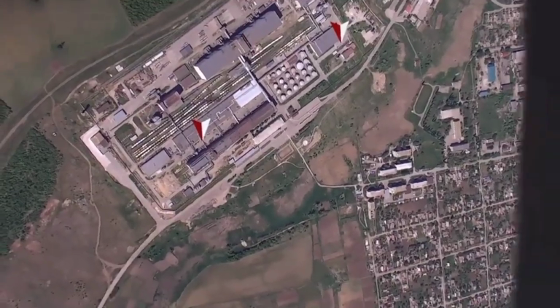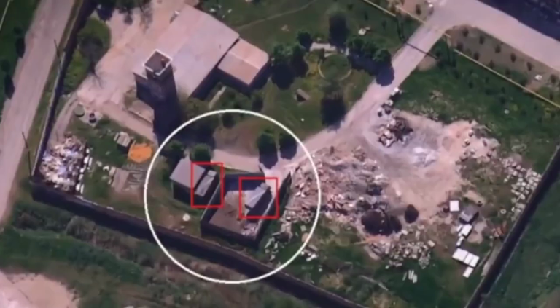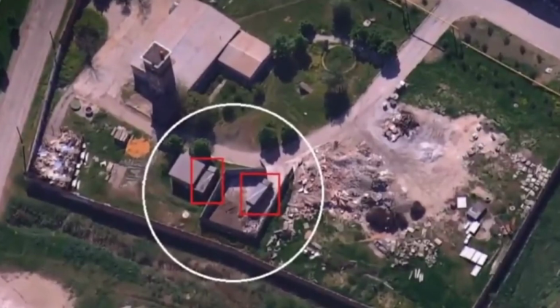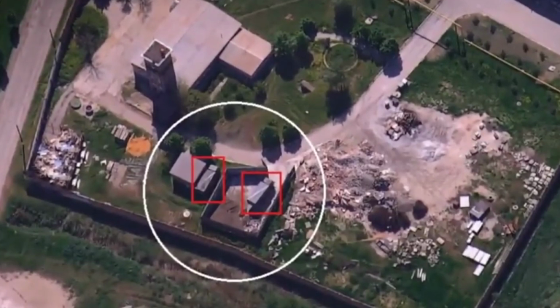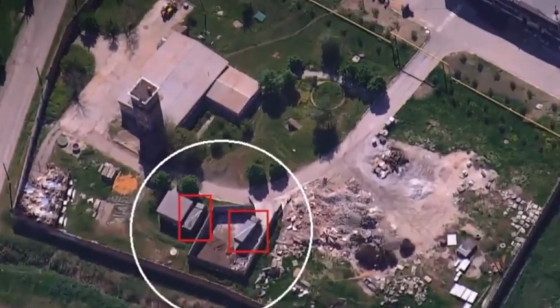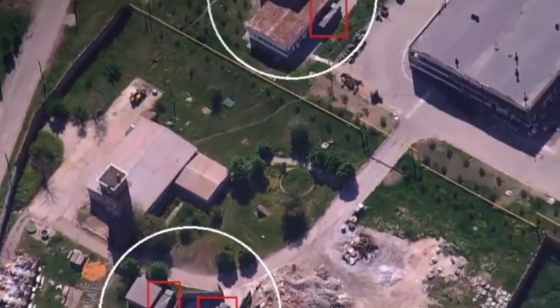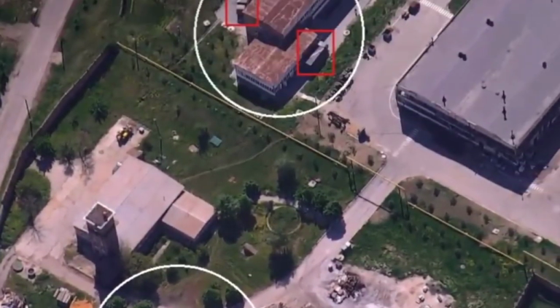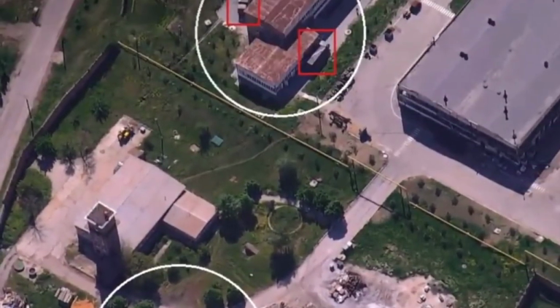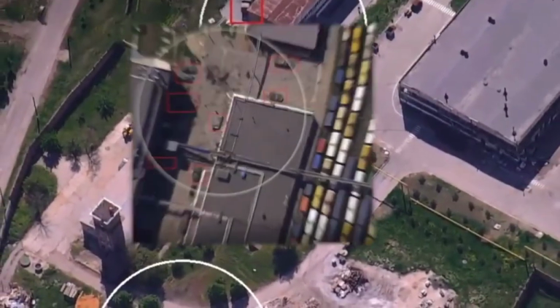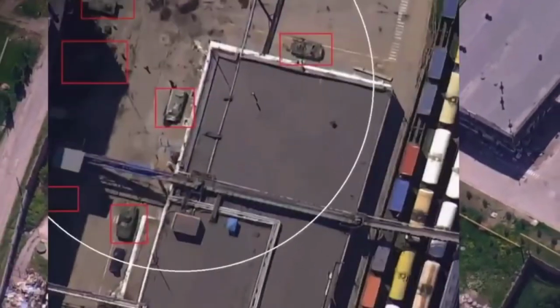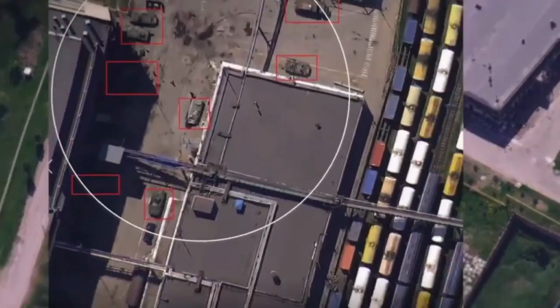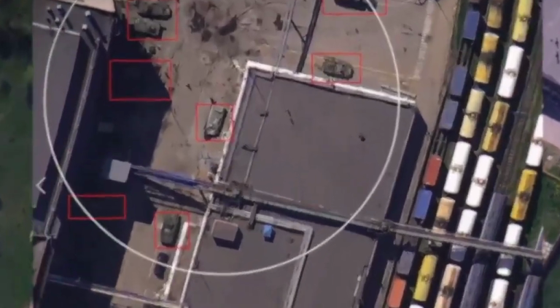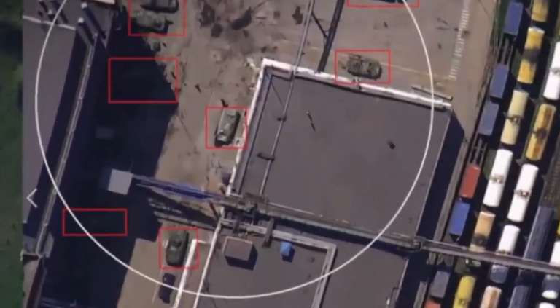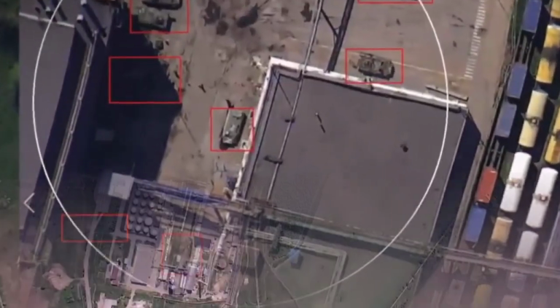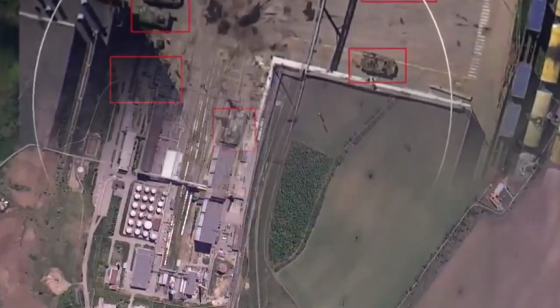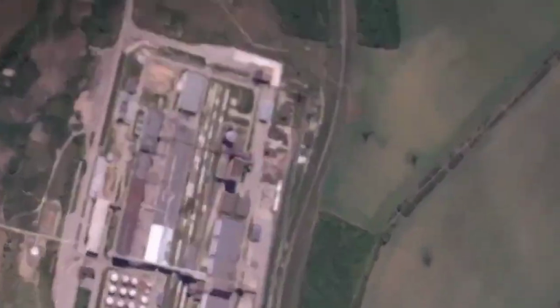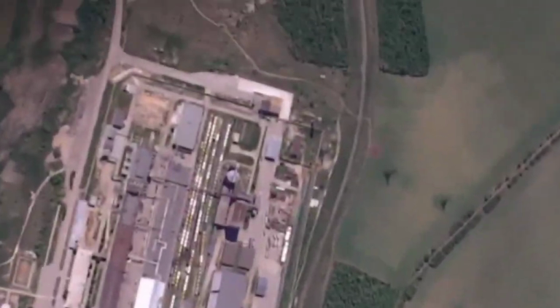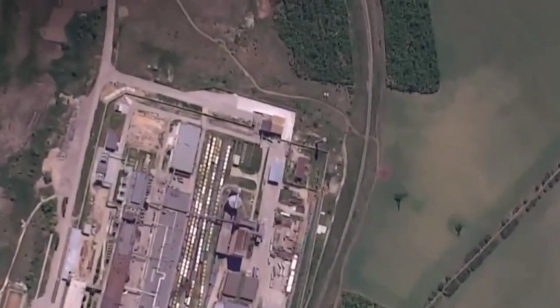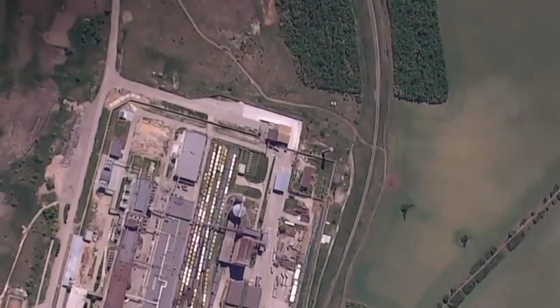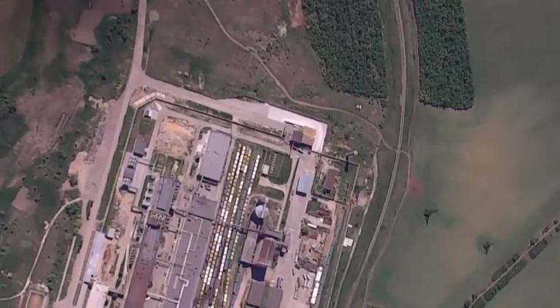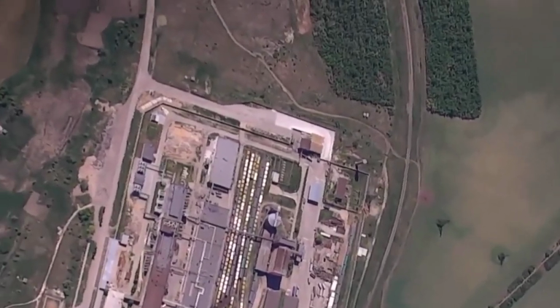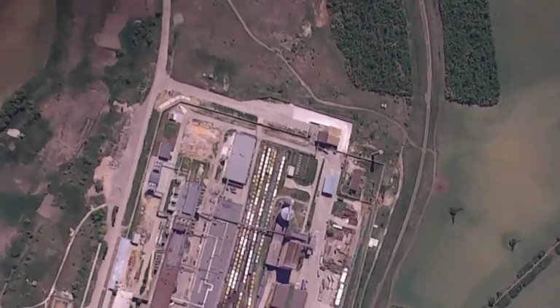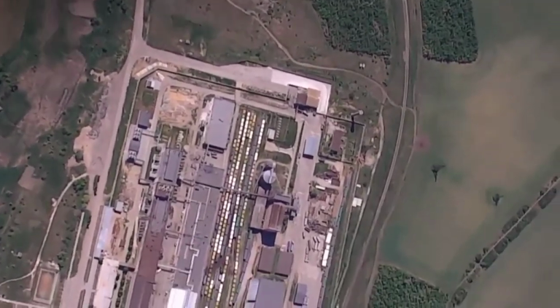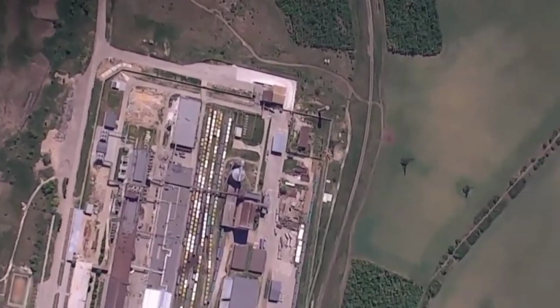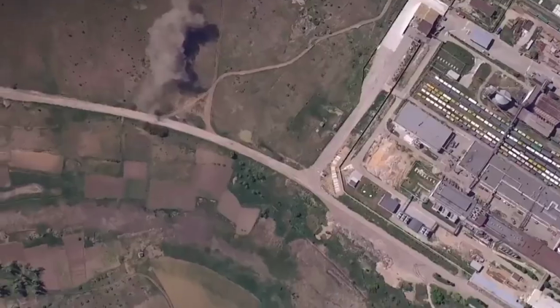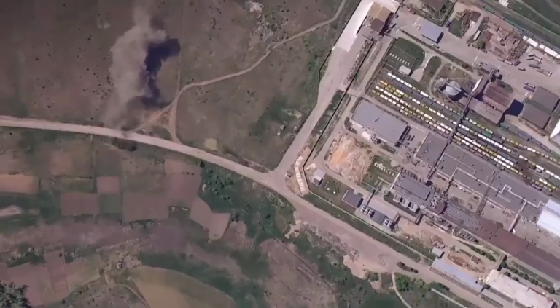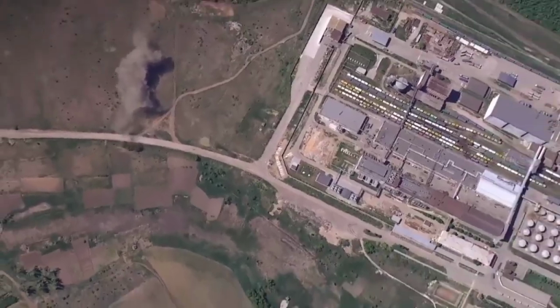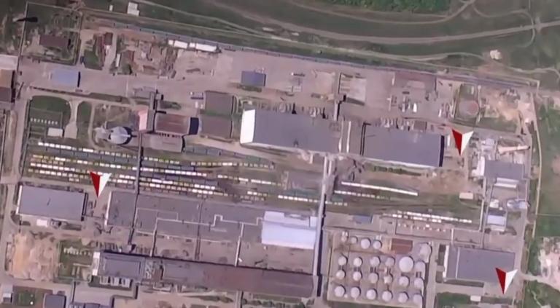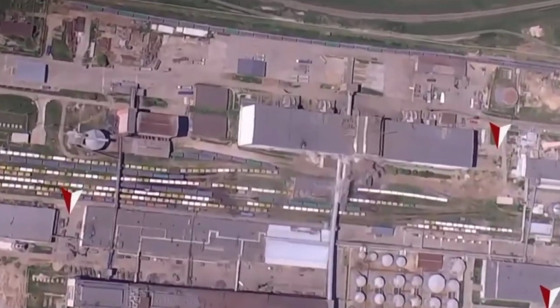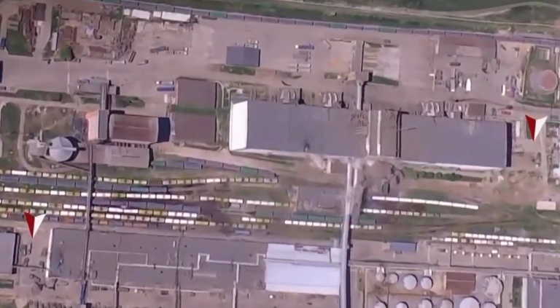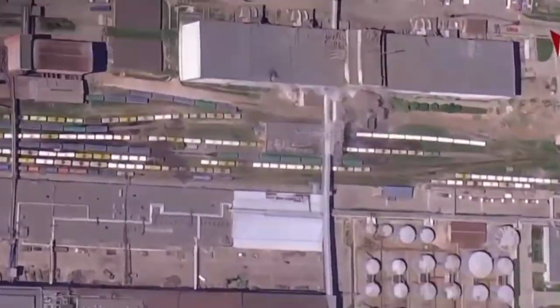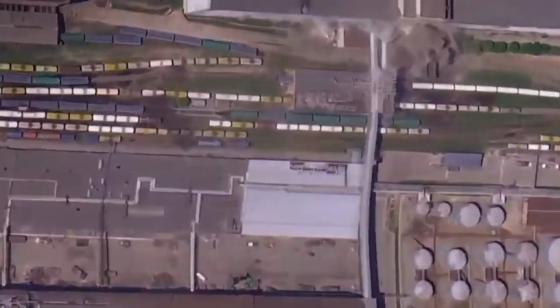It is noted that they received information about the target for the artillery. With the help of a drone, reconnaissance was conducted using the Spectator drone.